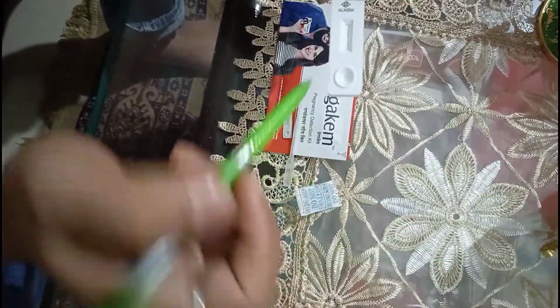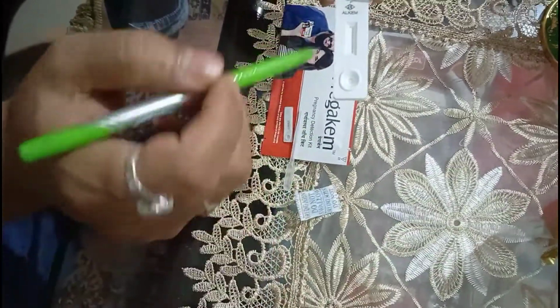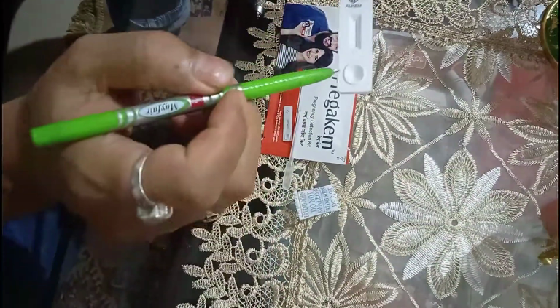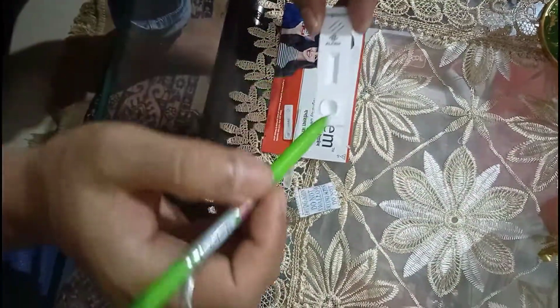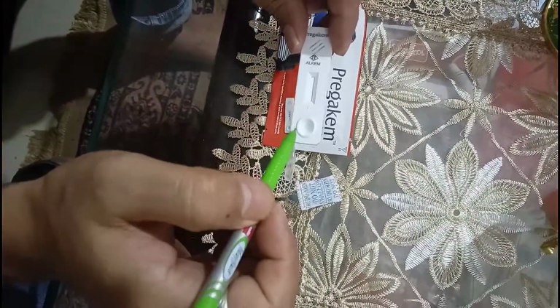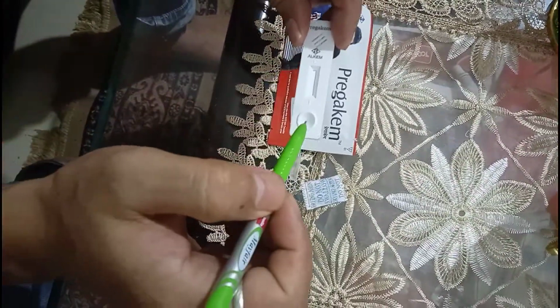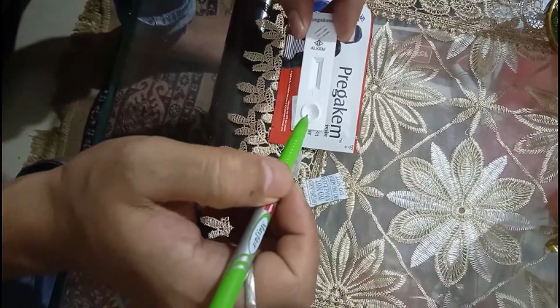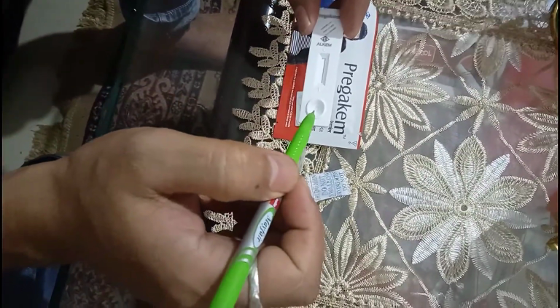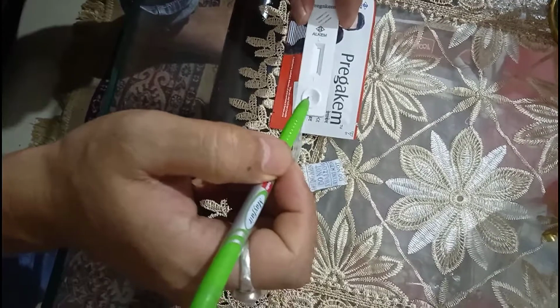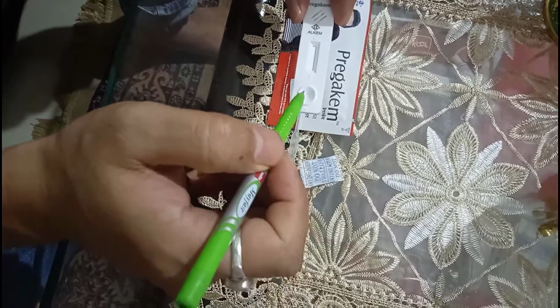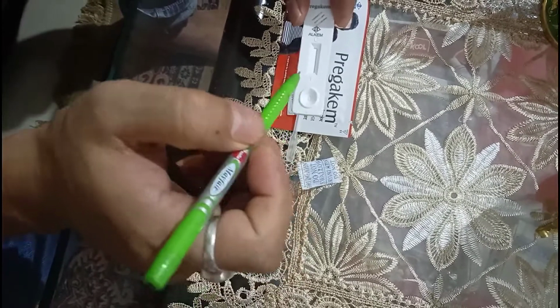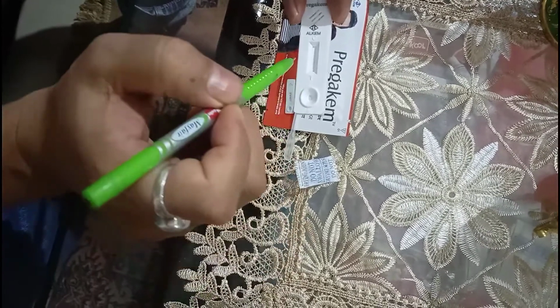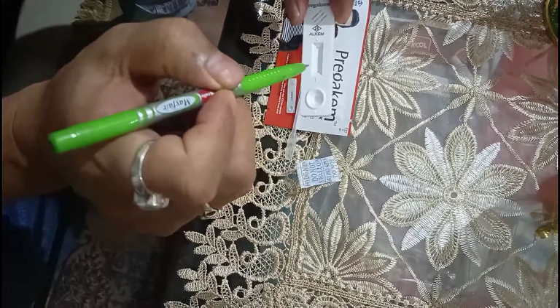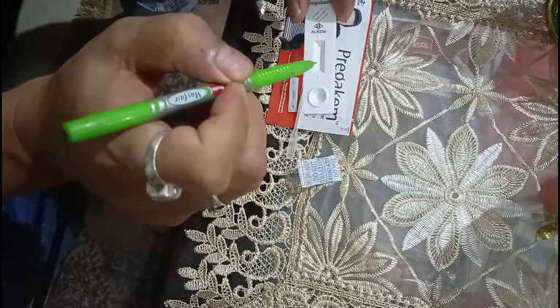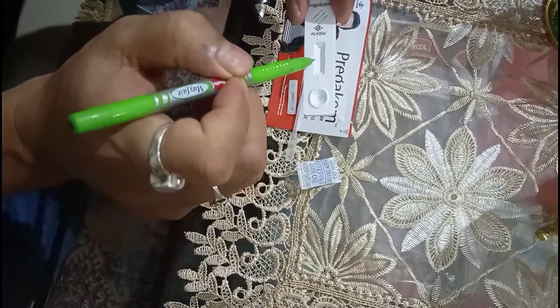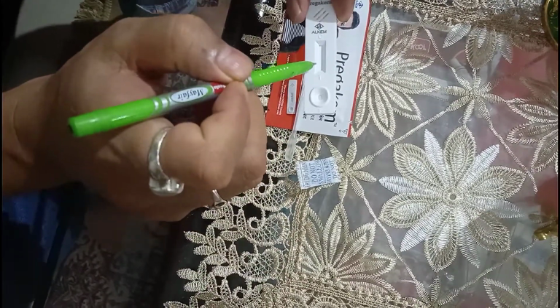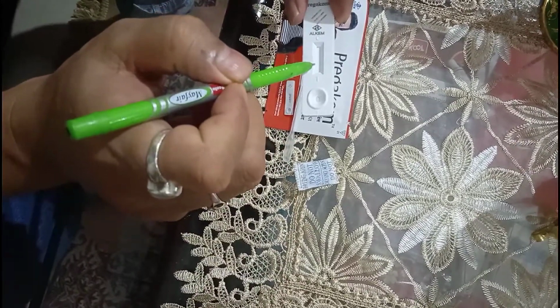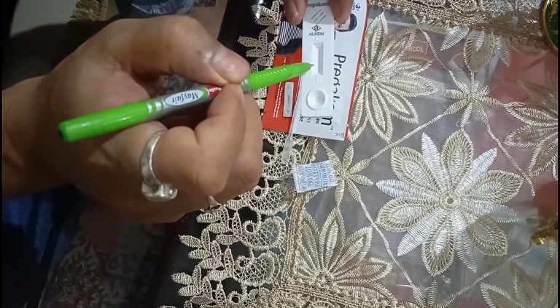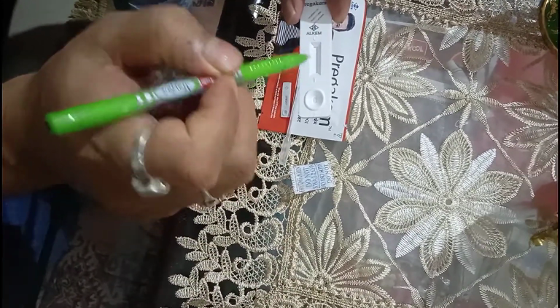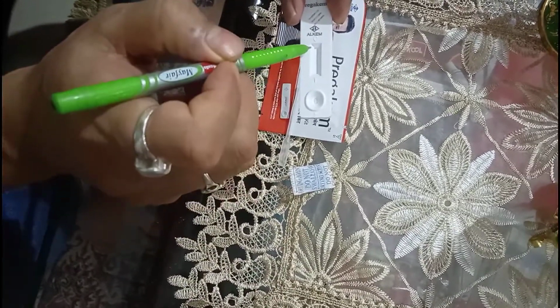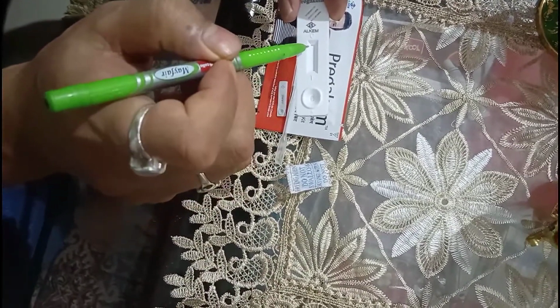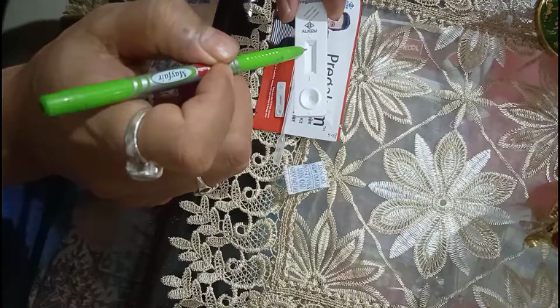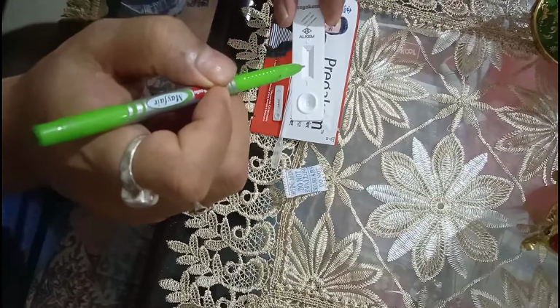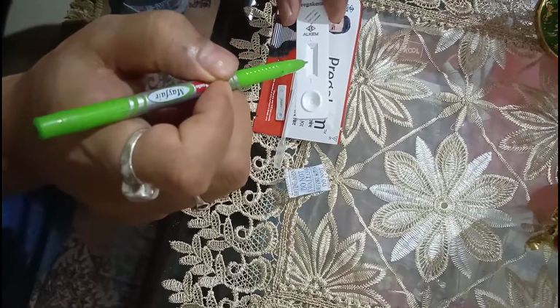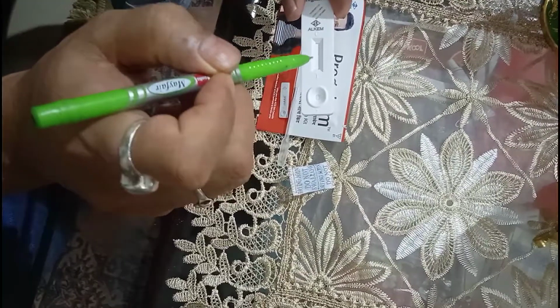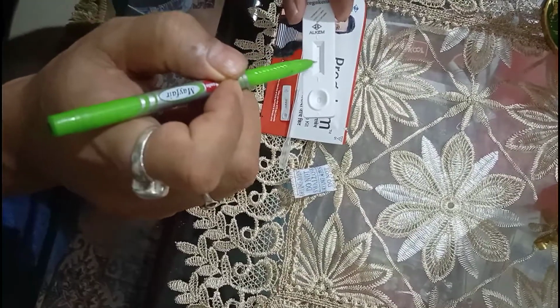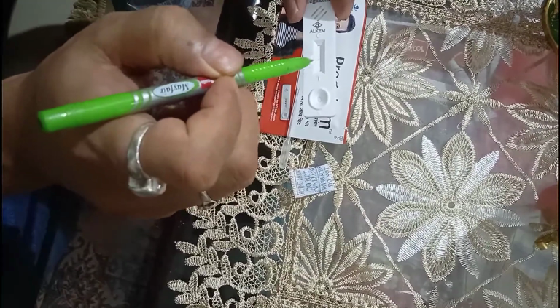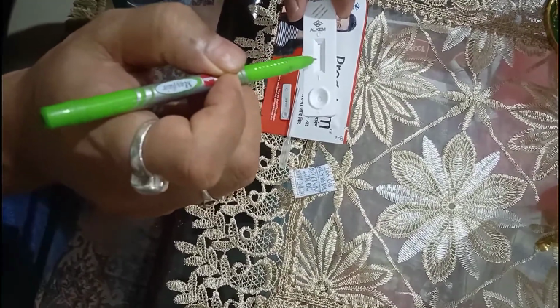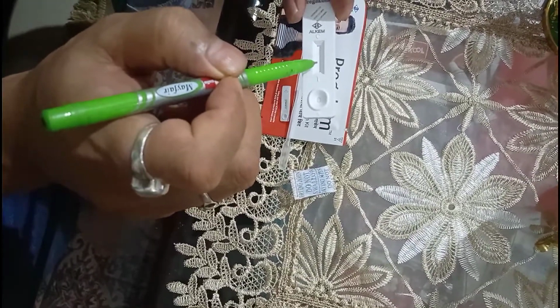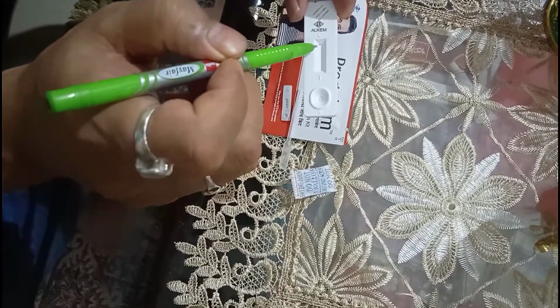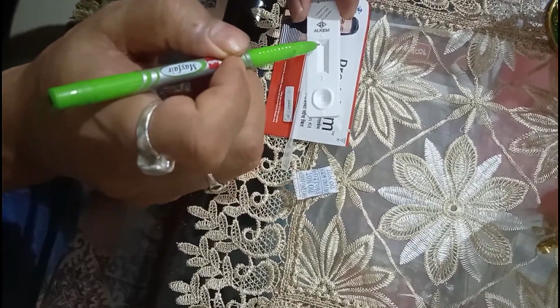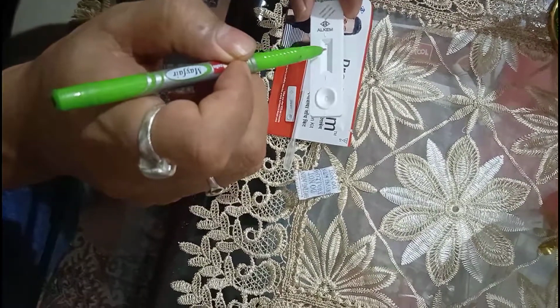We dip the dropper, then put the urine in, and the urine flows up to what is called the test window. There are two lines in the test window called the test line and the control line.